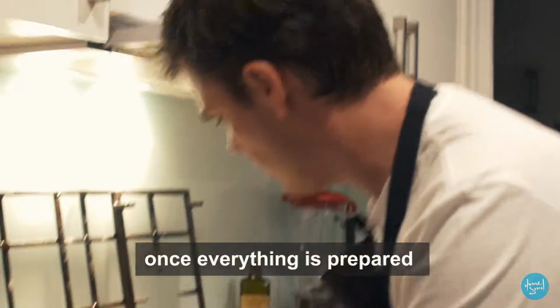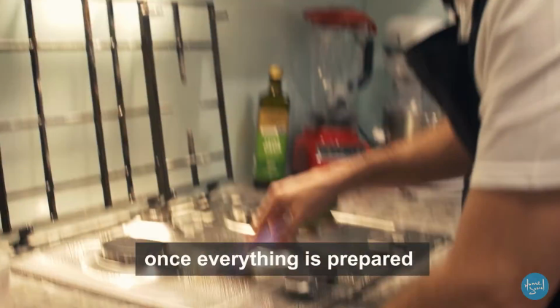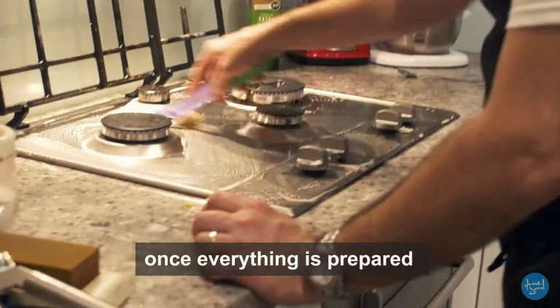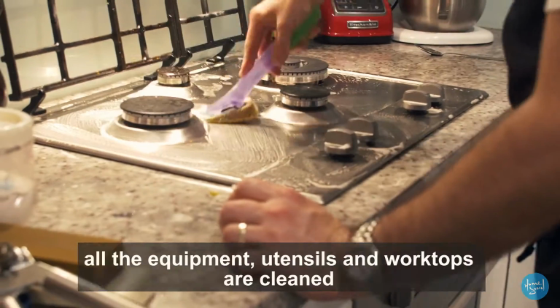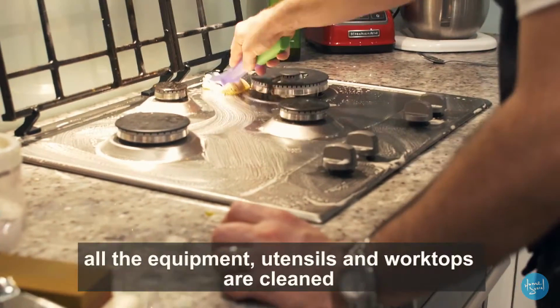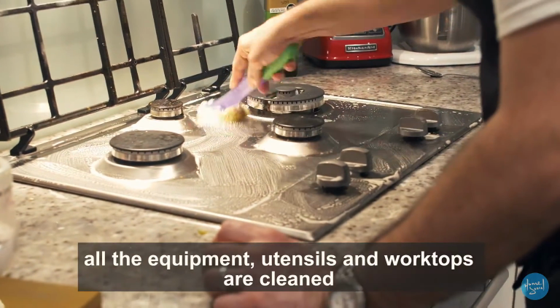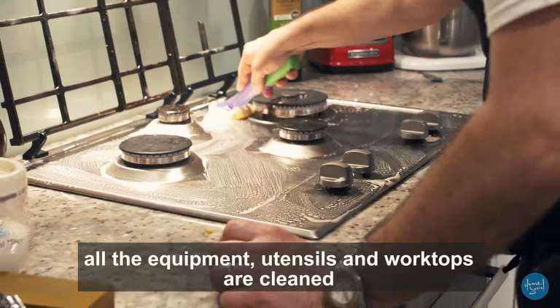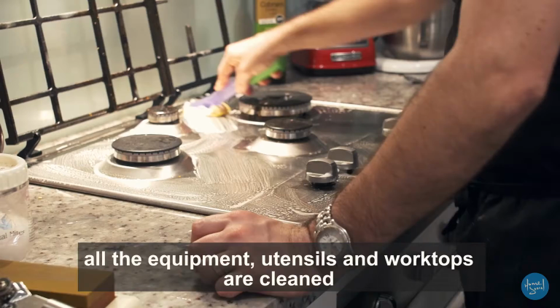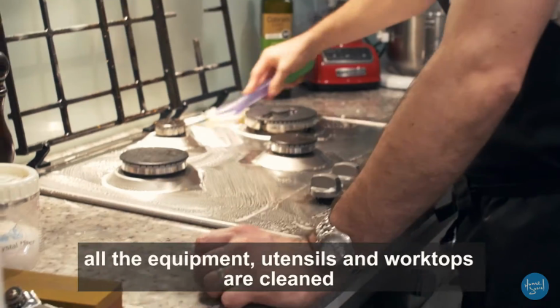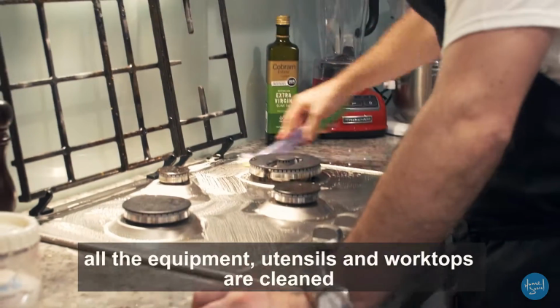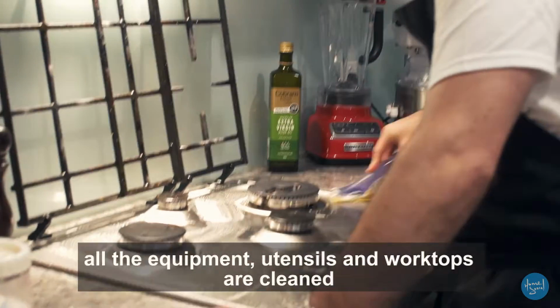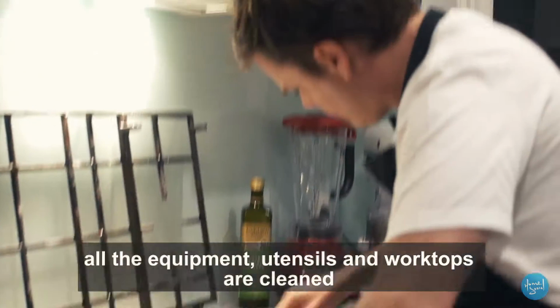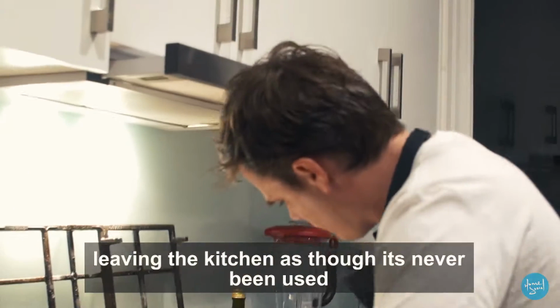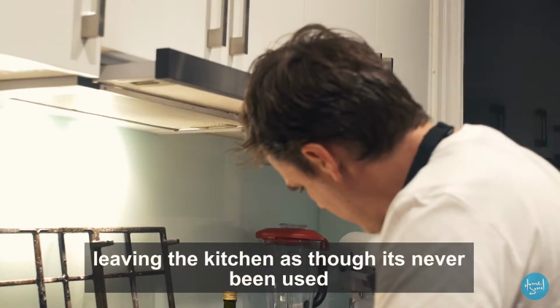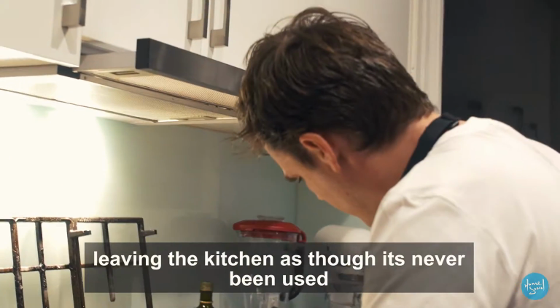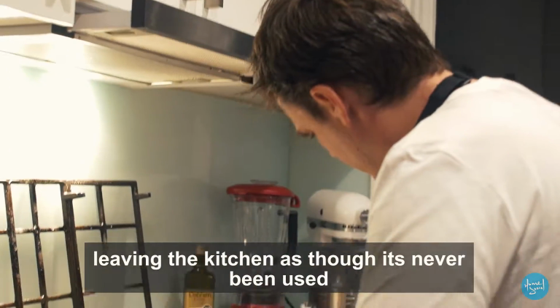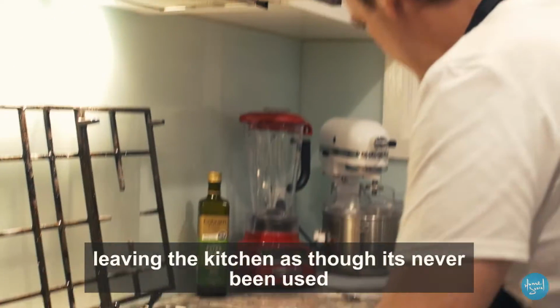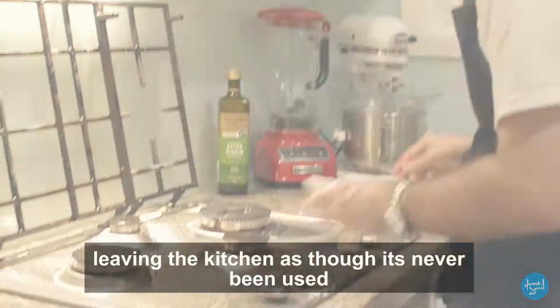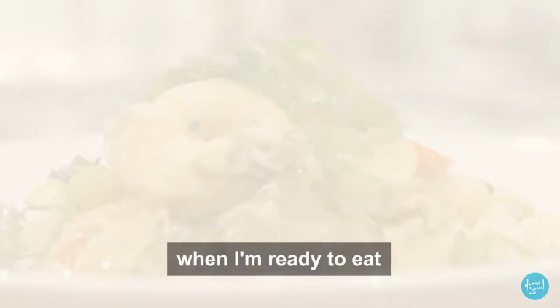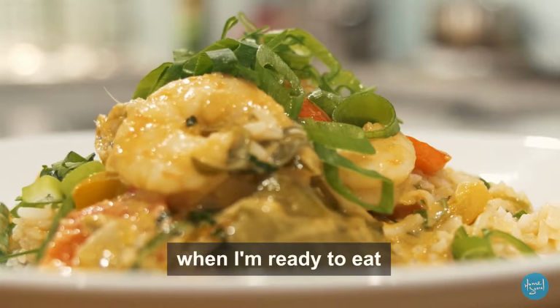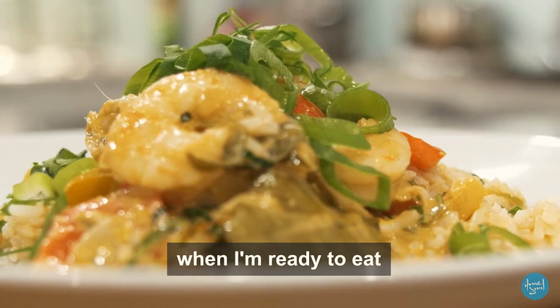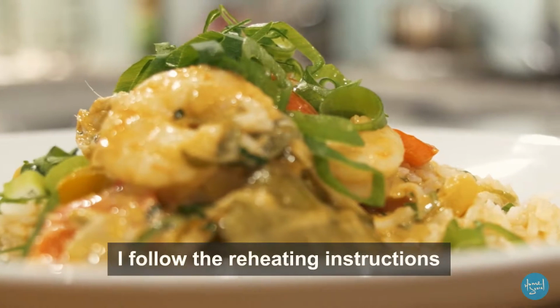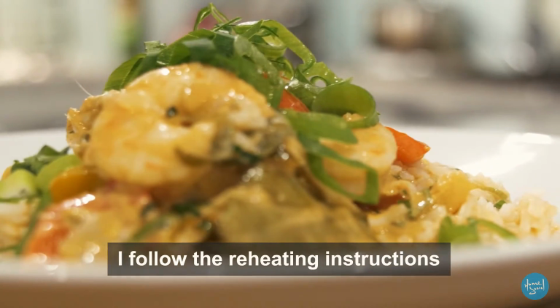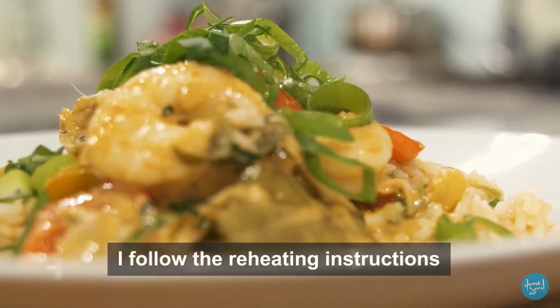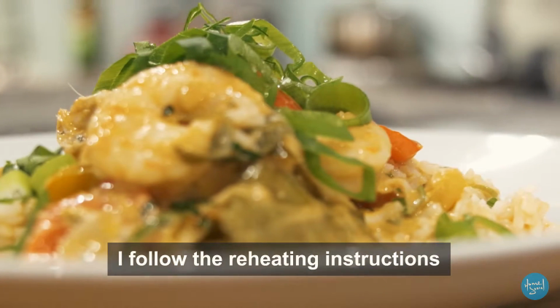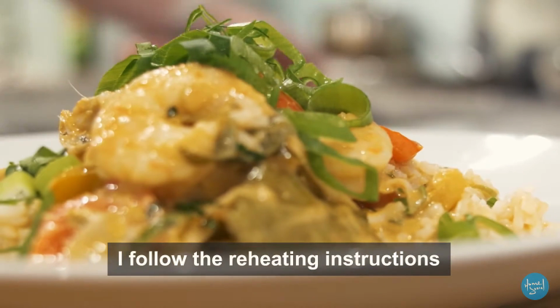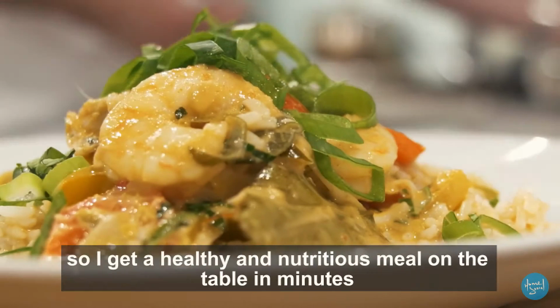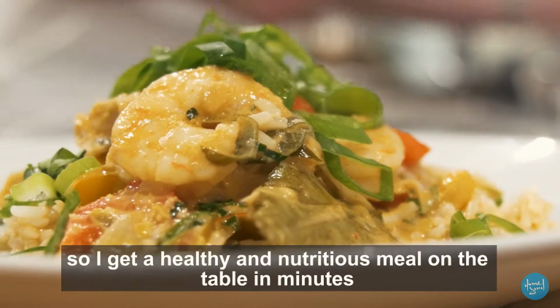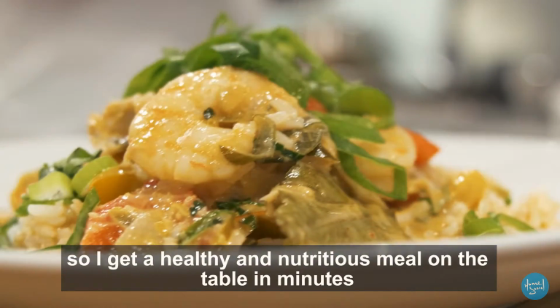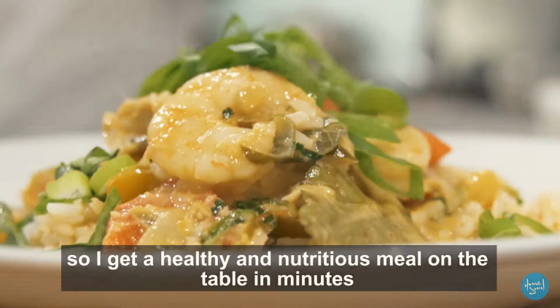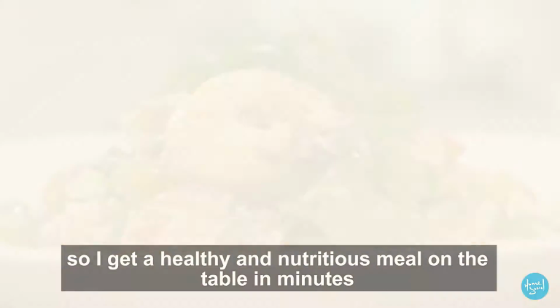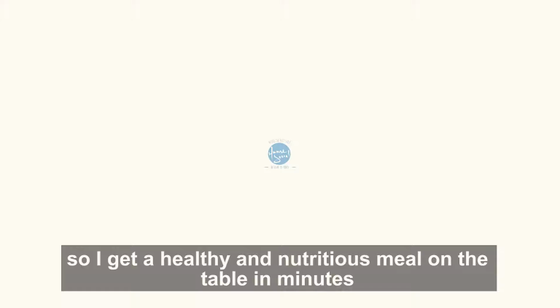Once everything is prepared, all the equipment, utensils, and work tops are cleaned, leaving the kitchen as though it's never been used. When I'm ready to eat, I follow the reheating instructions so I get a healthy and nutritious meal on the table in minutes.